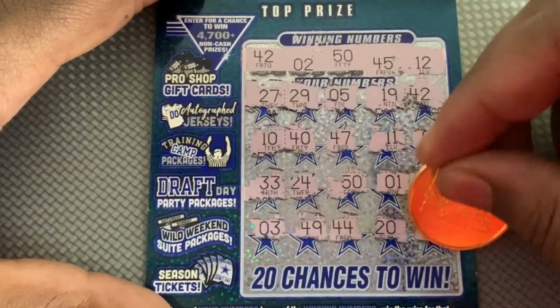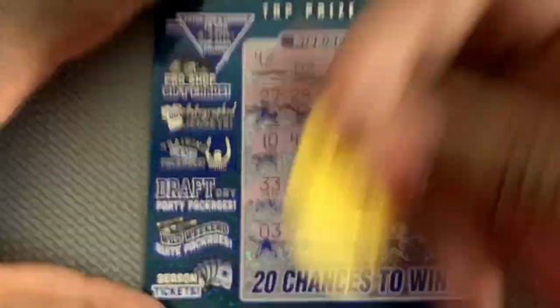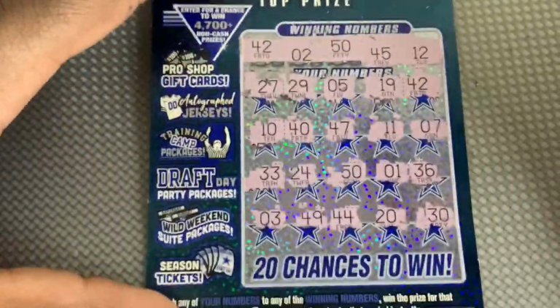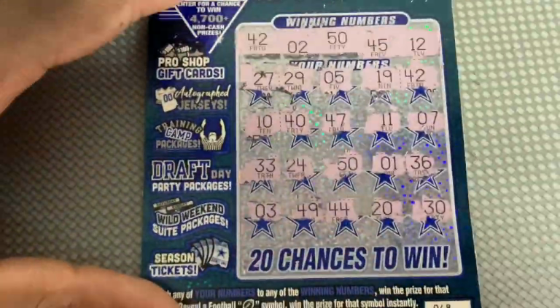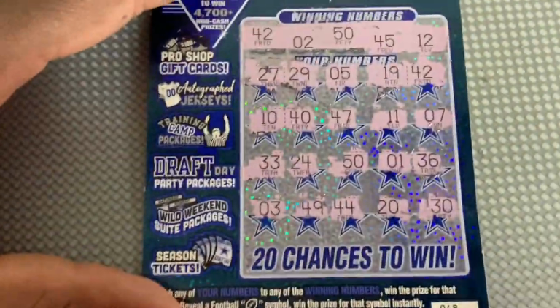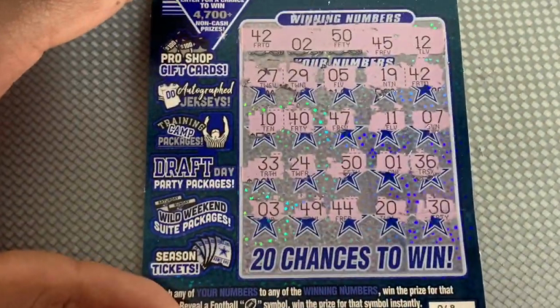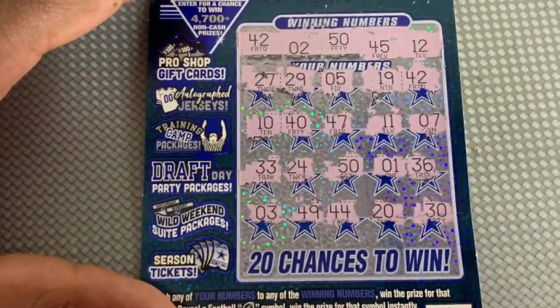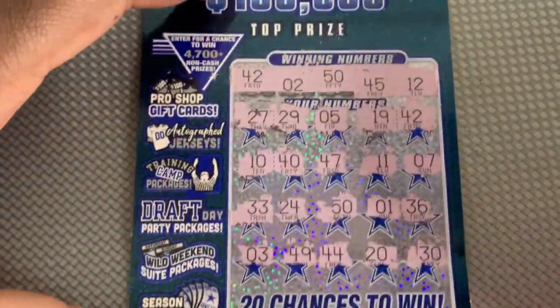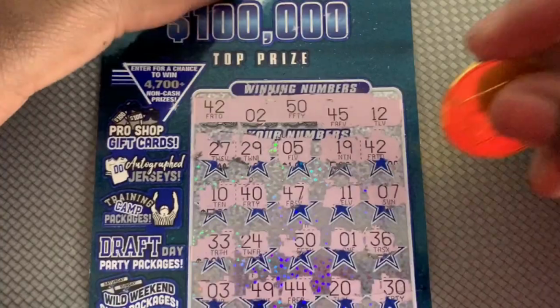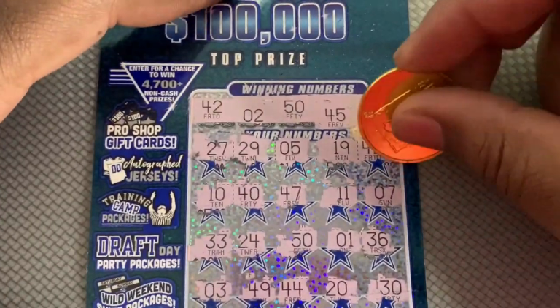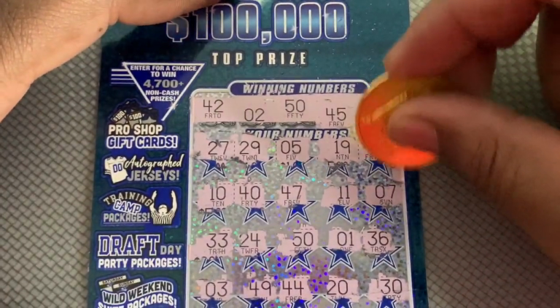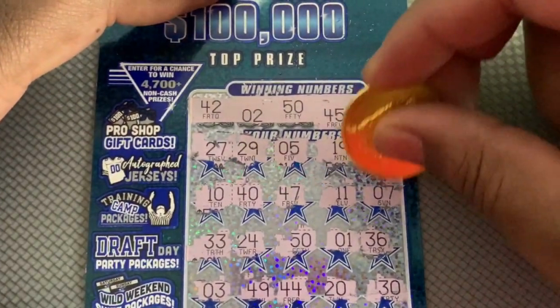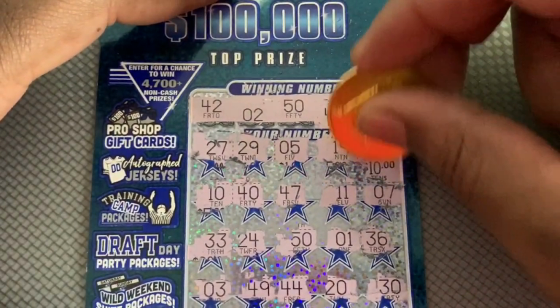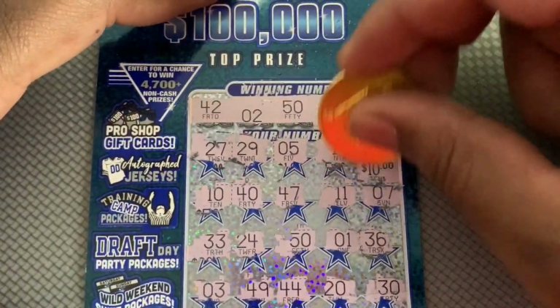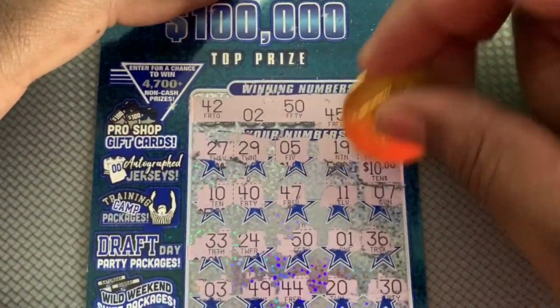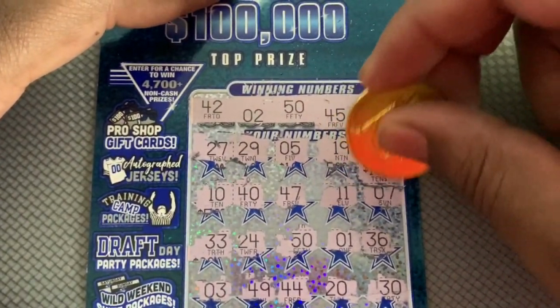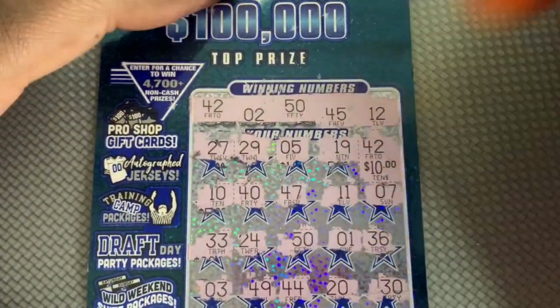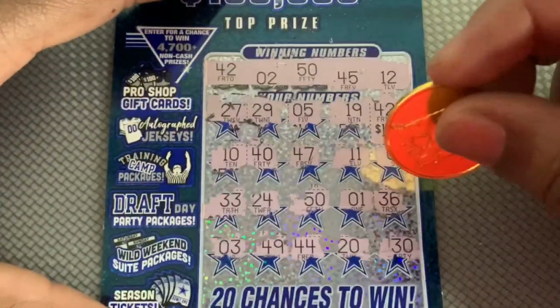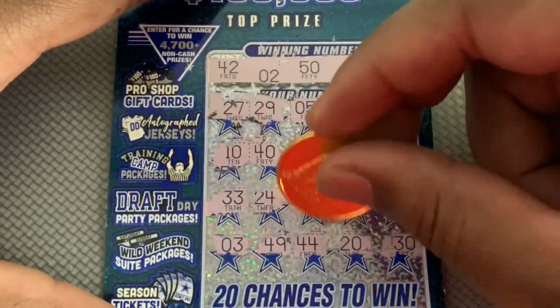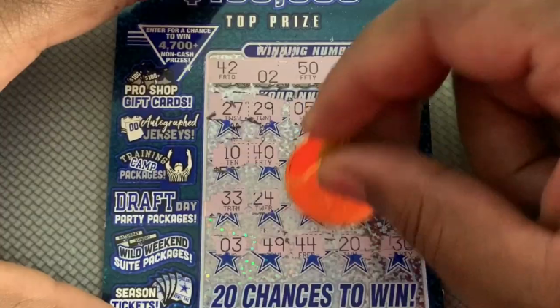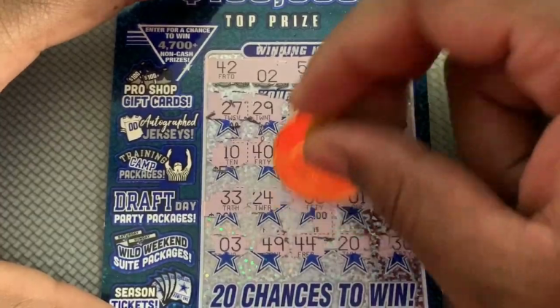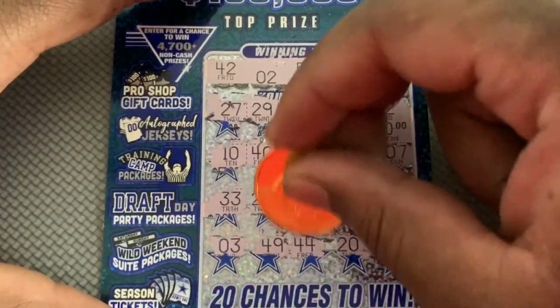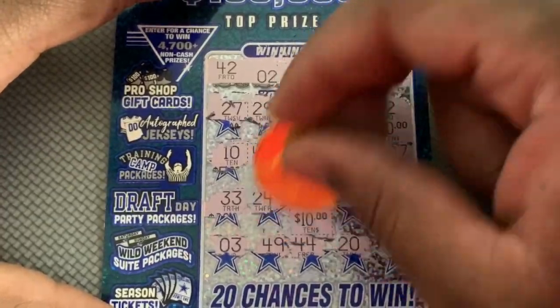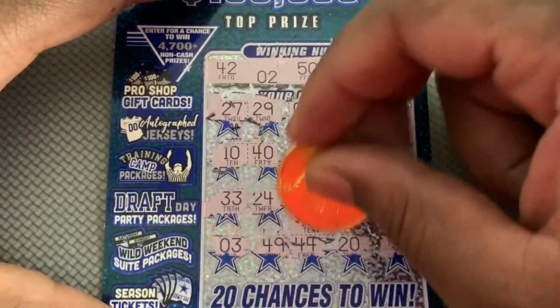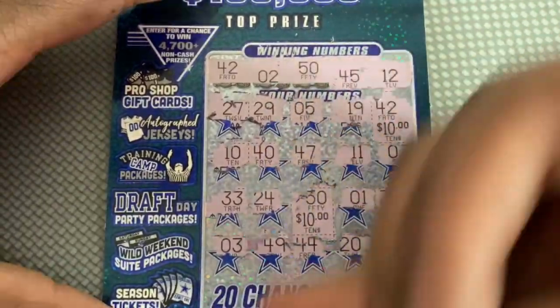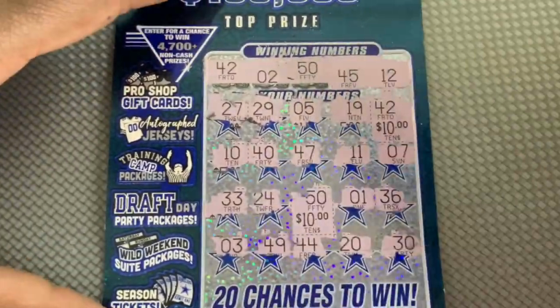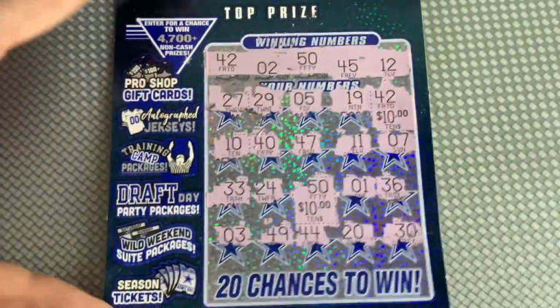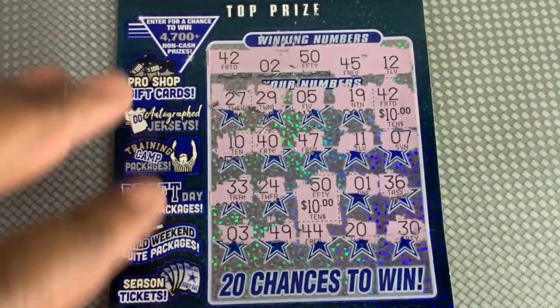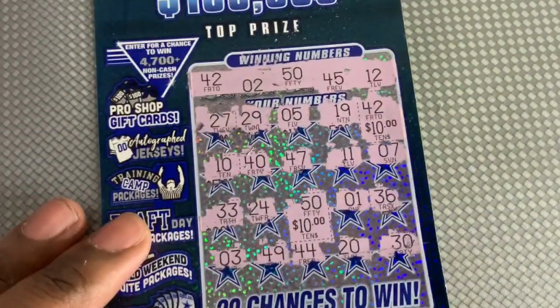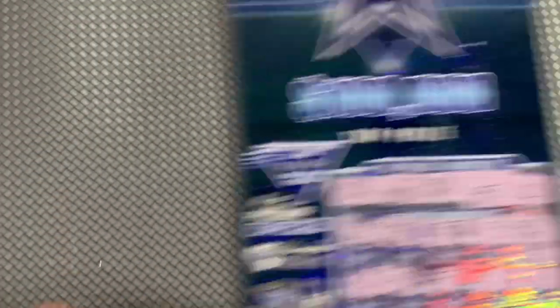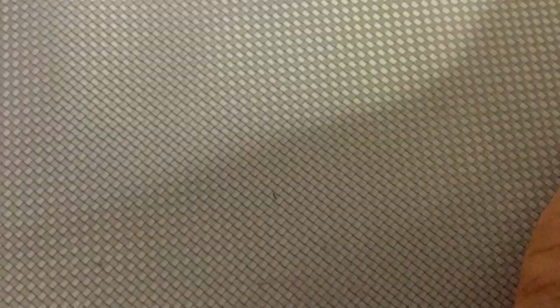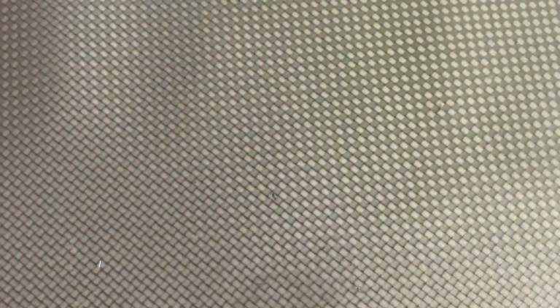Got two matches — 42 and we have 10, that is nice. And we got 50 for another 10. So 20 bucks! 20 bucks to start off already, that's pretty good.